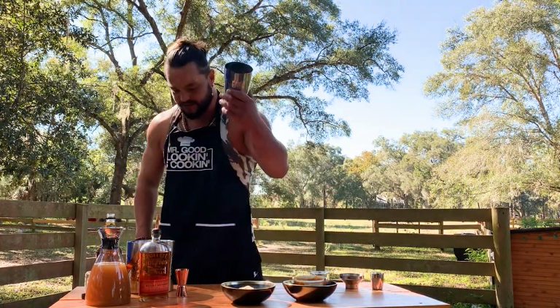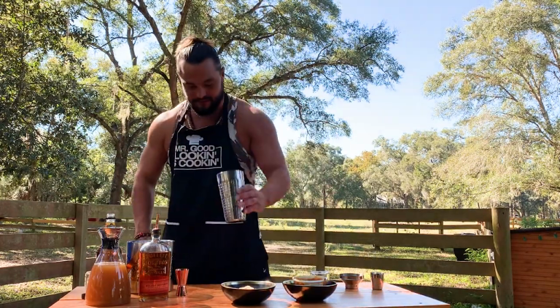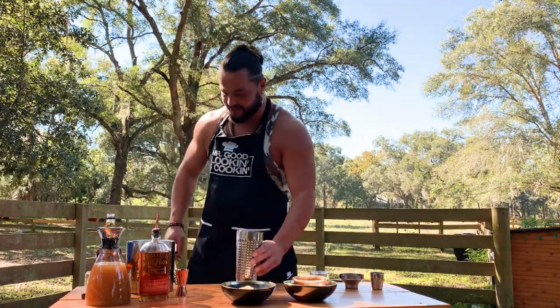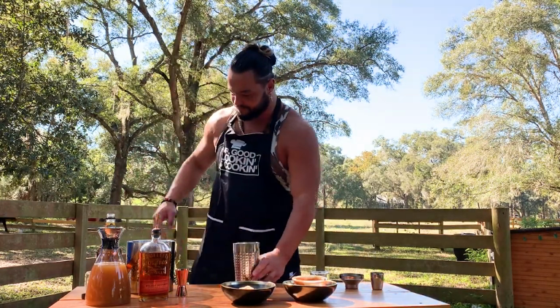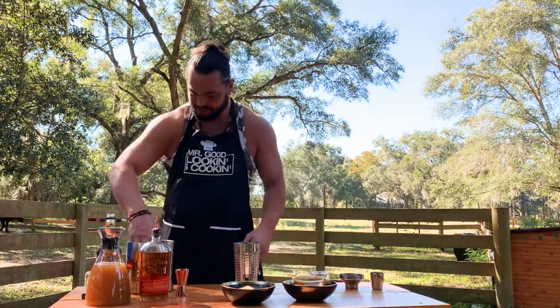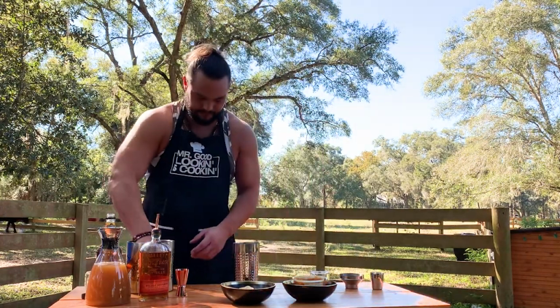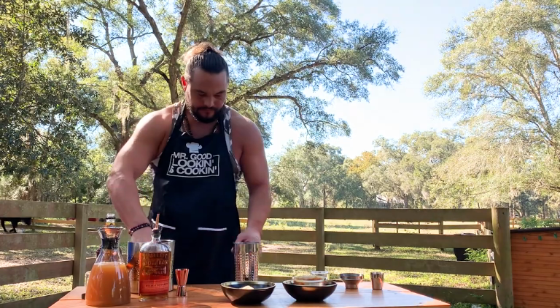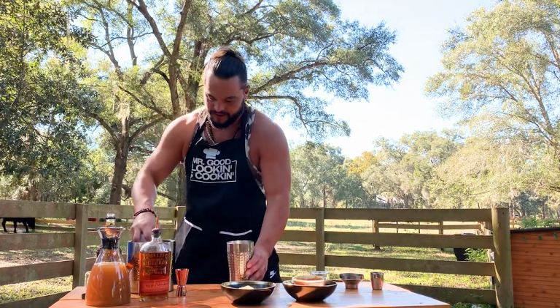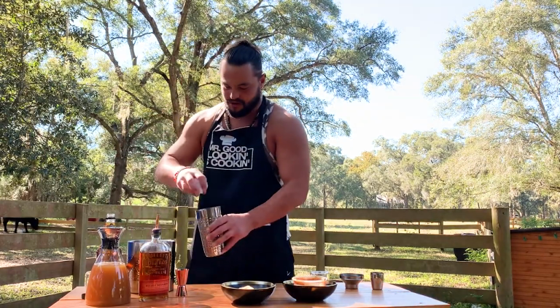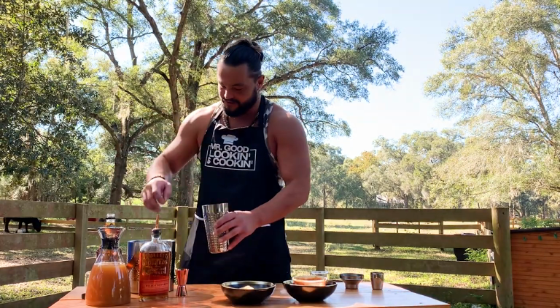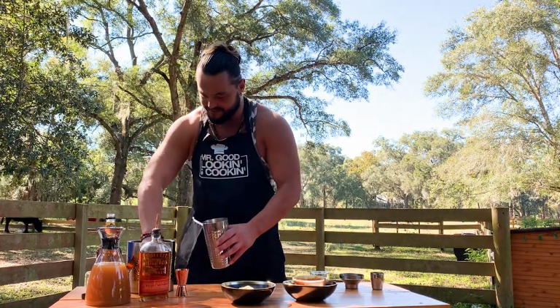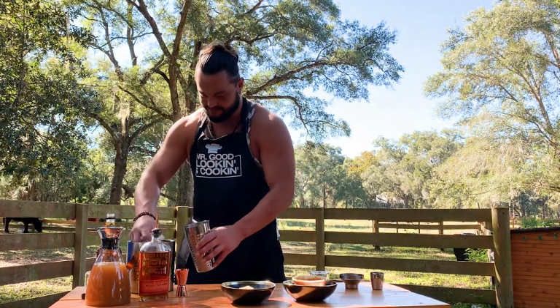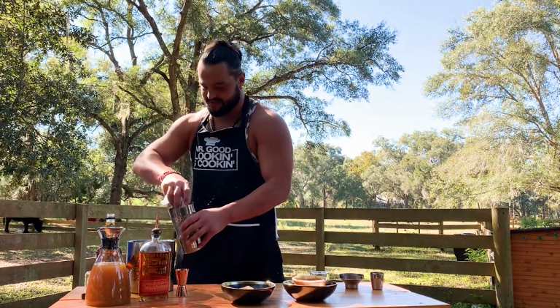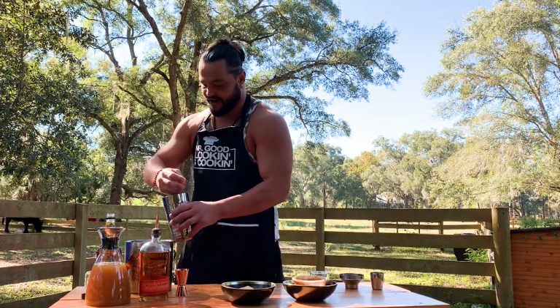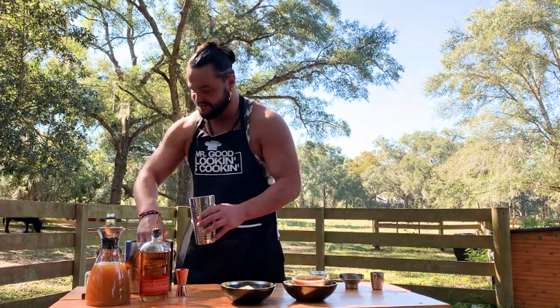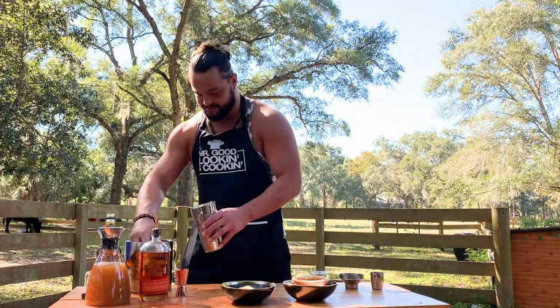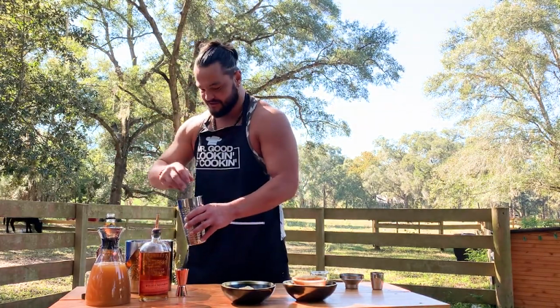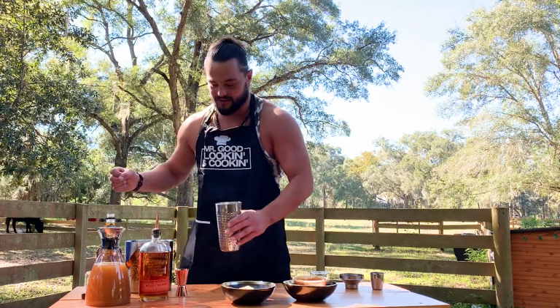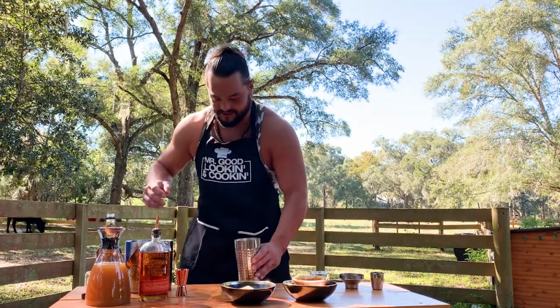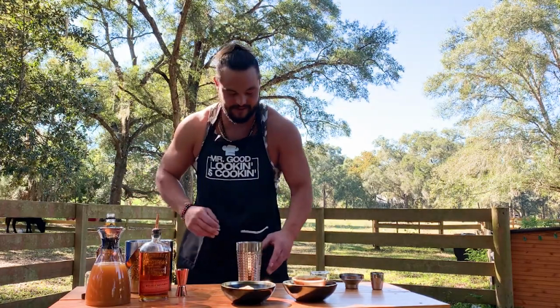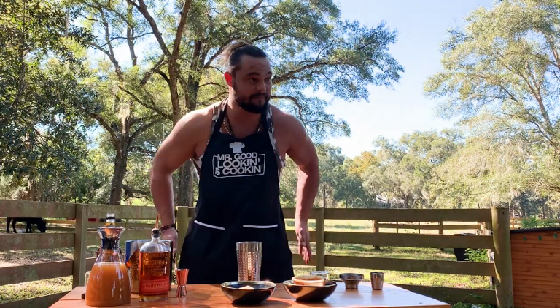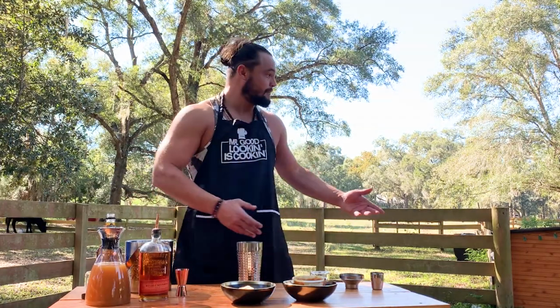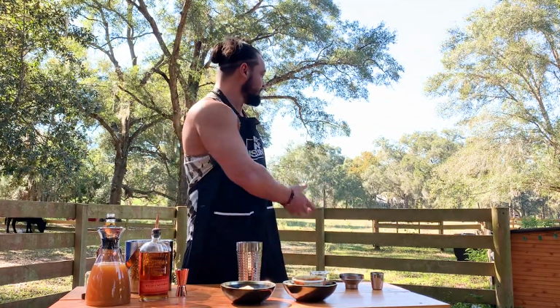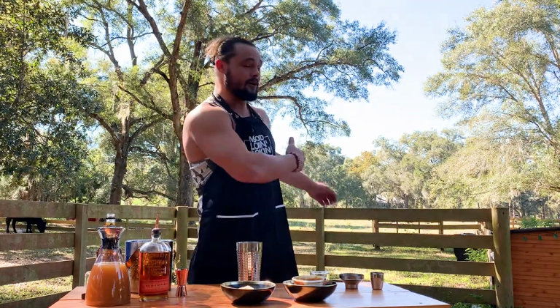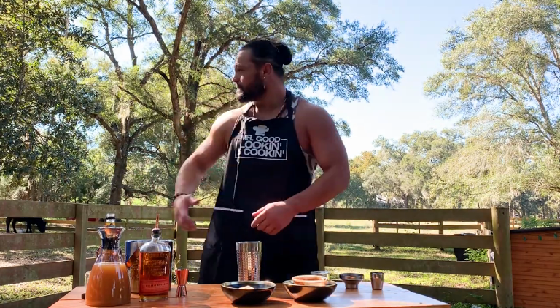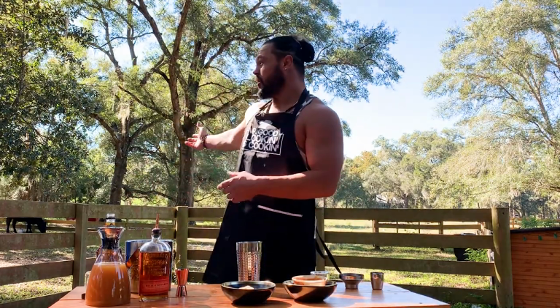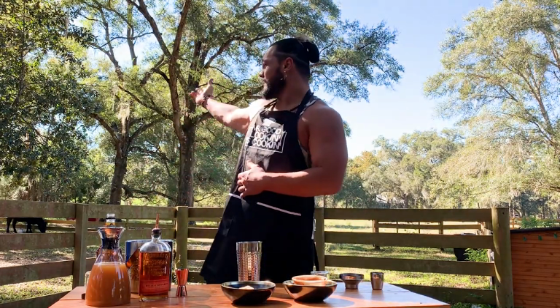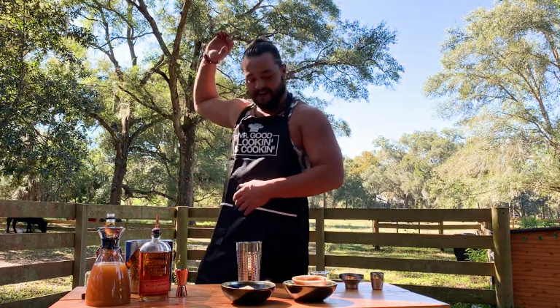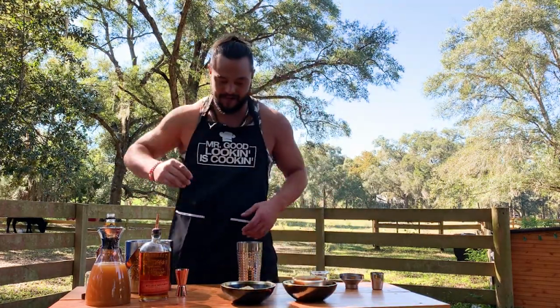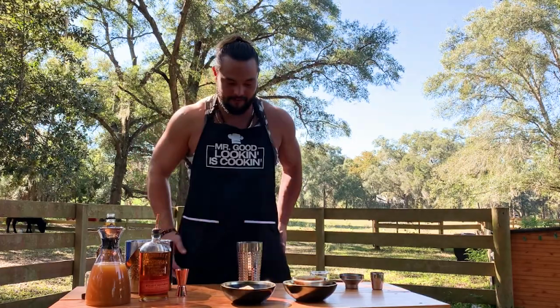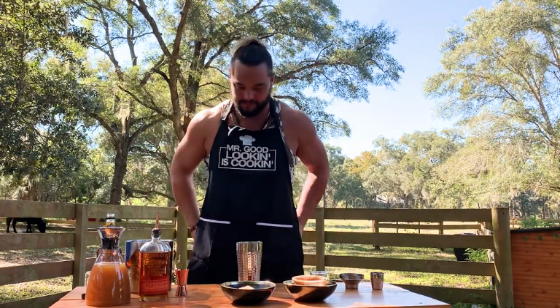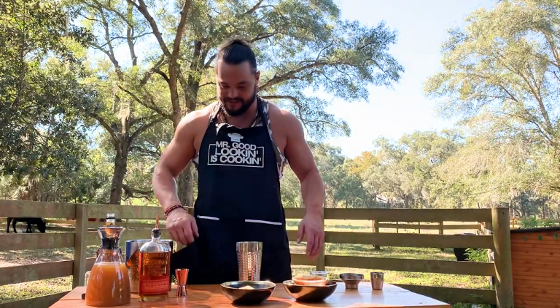Get yourself a shaker. Start off with some ice. Doesn't matter how messy it is — that's why I'm doing it outside. It's not only me; I got my pig, my dog, dogs, and all my cows behind me. Everybody's helping out today.